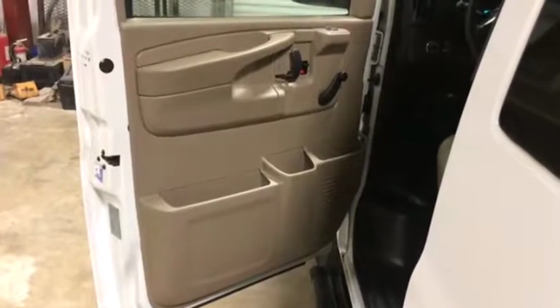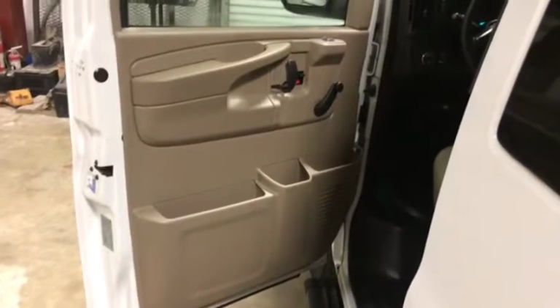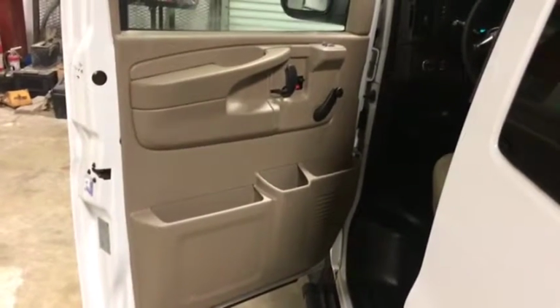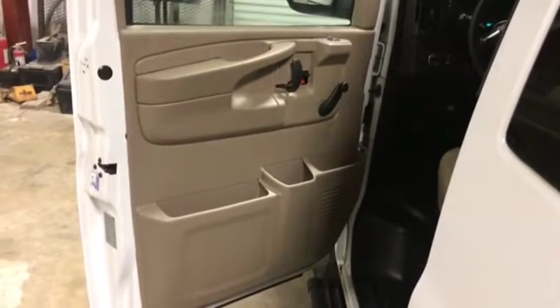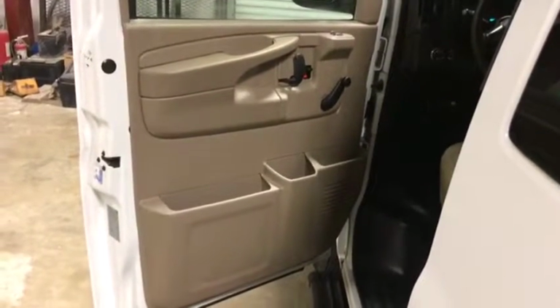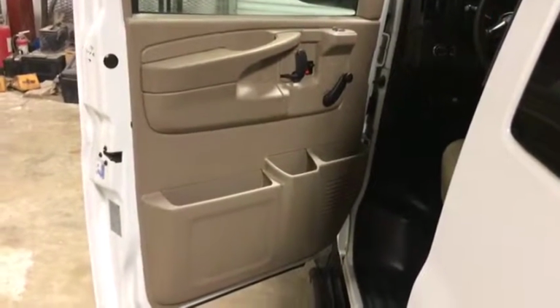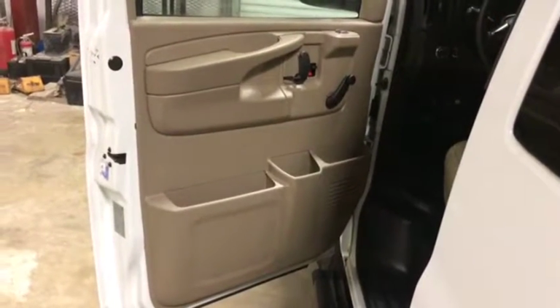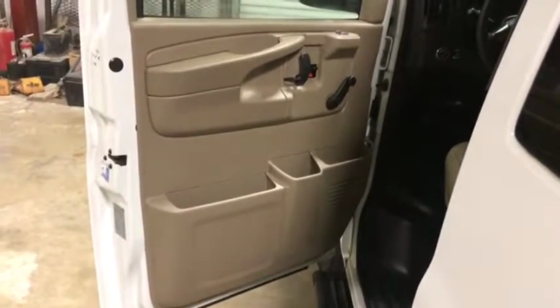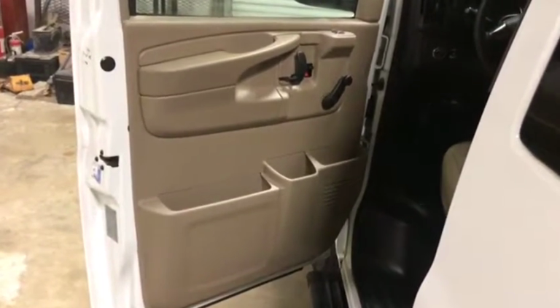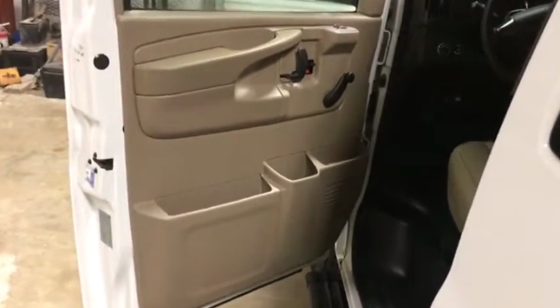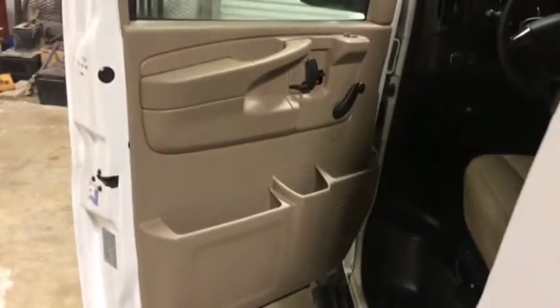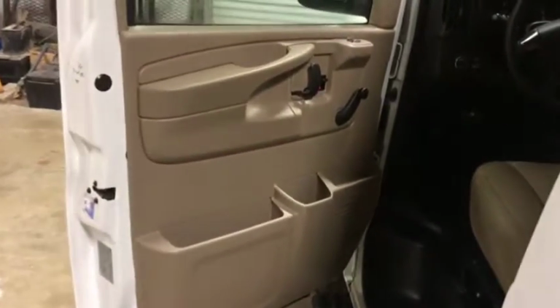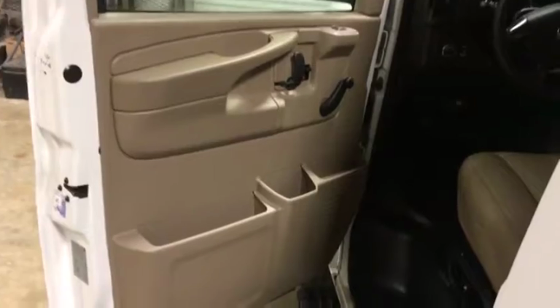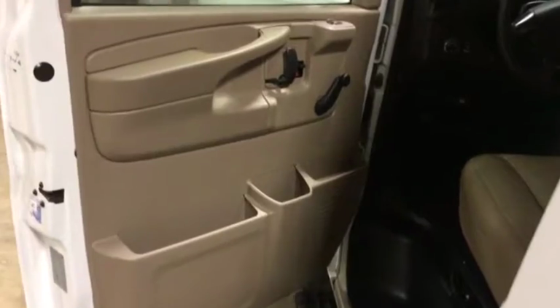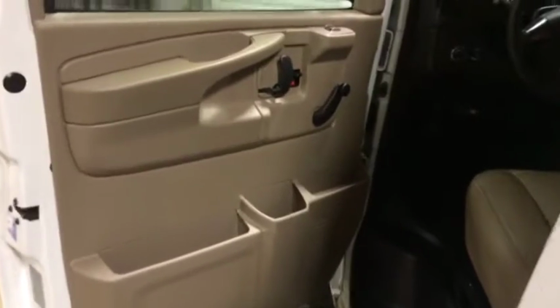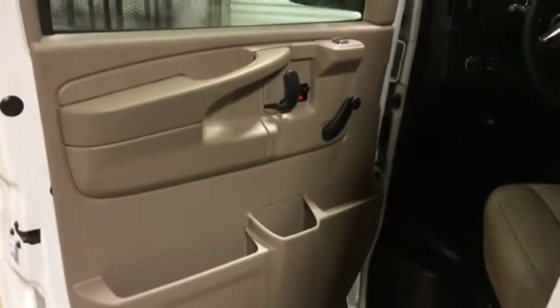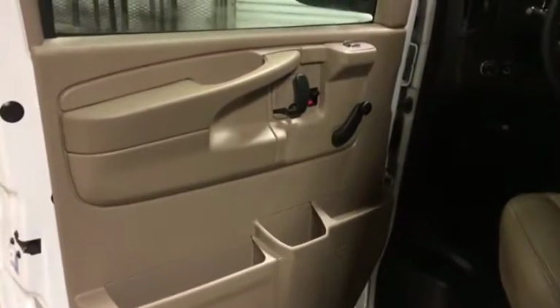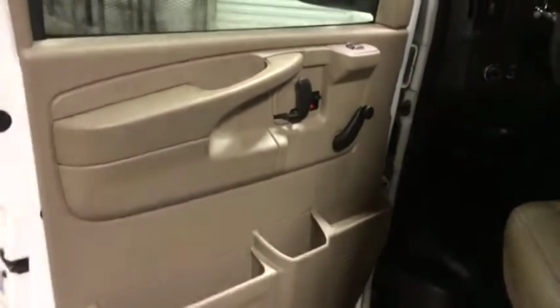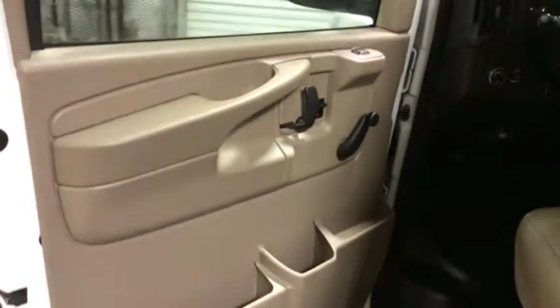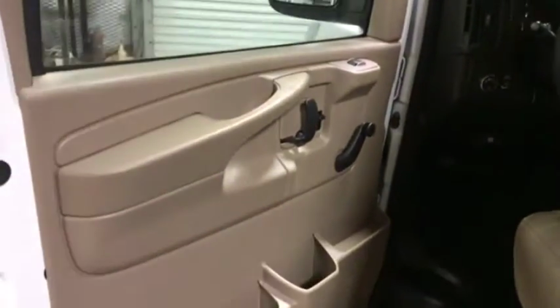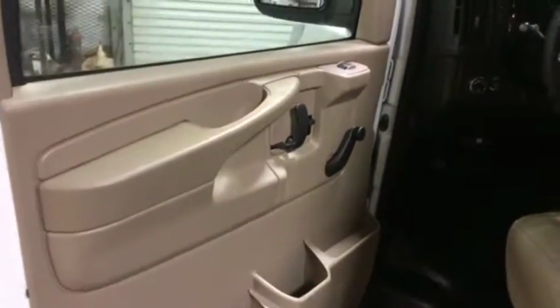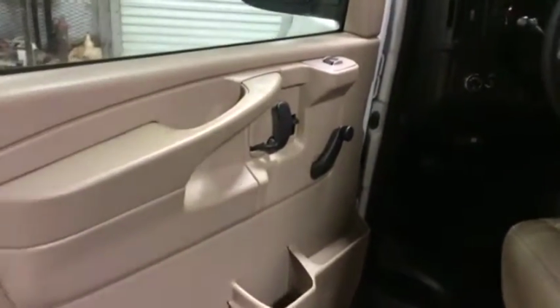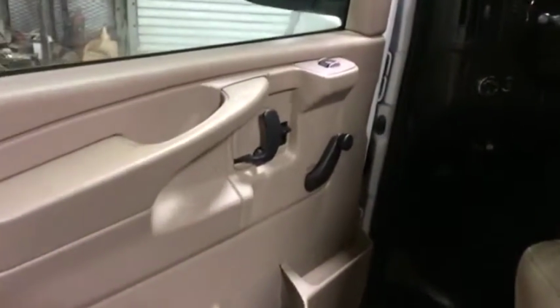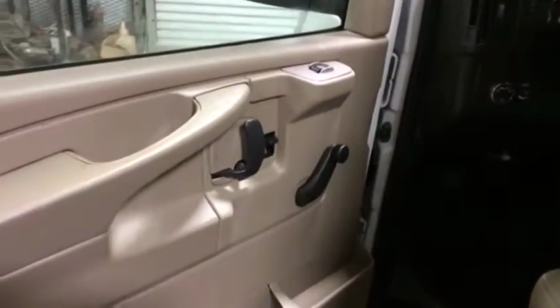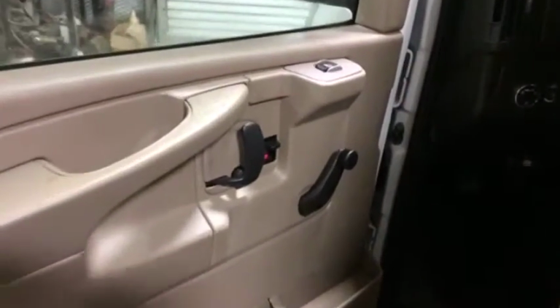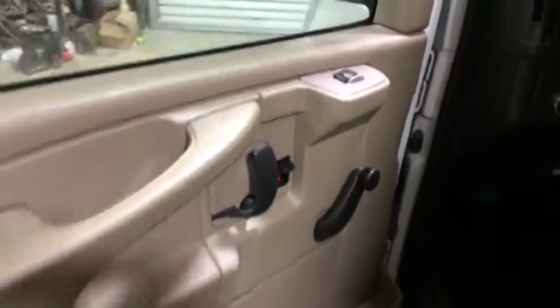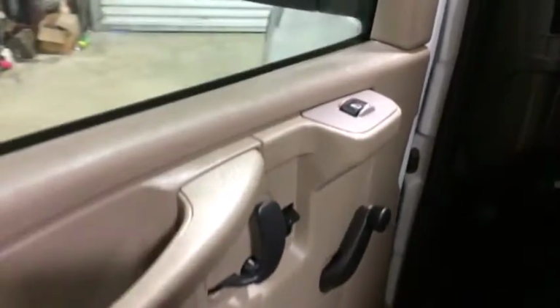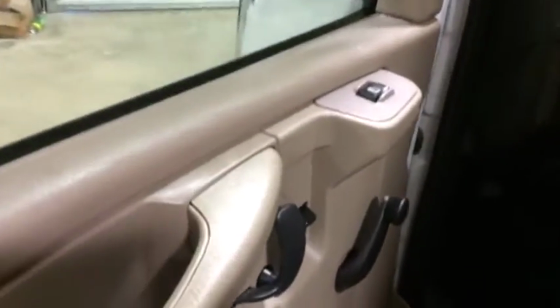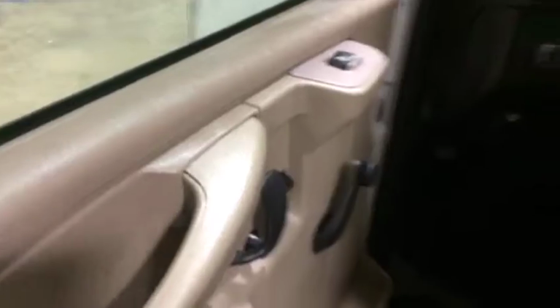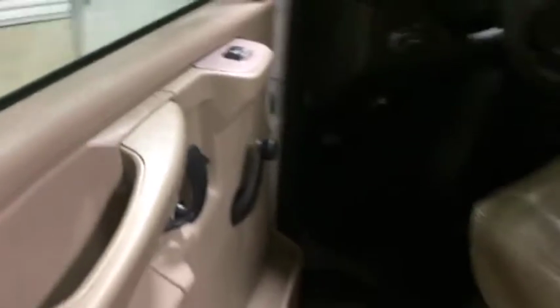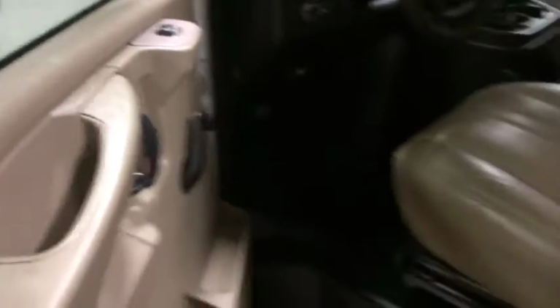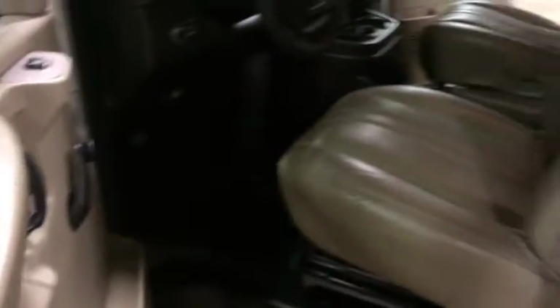Coming into the inside of this 2009 GMC Savannah van. You see these door panels in great shape. Manual windows and manual mirrors, but it does have power locks. Very nice accessory.